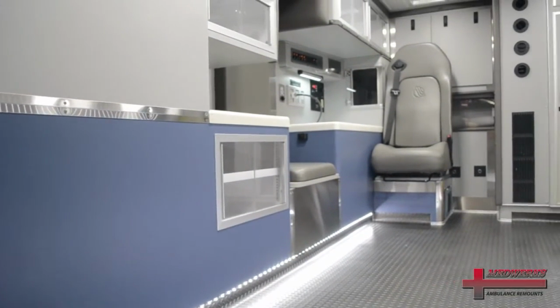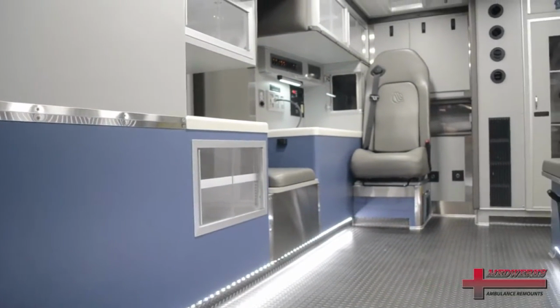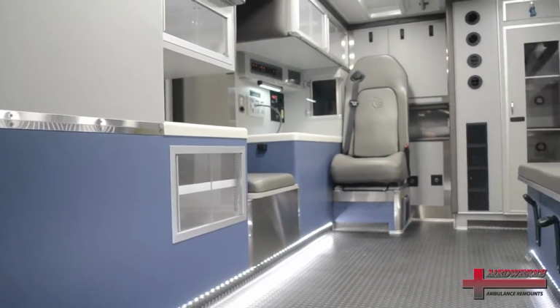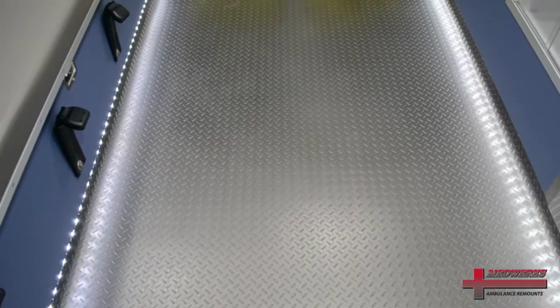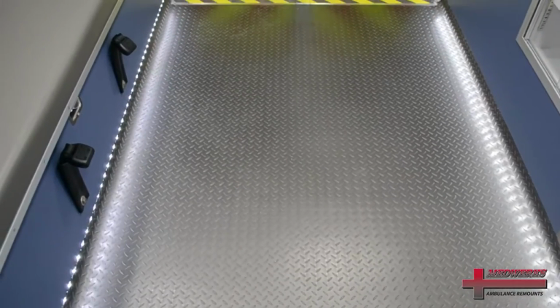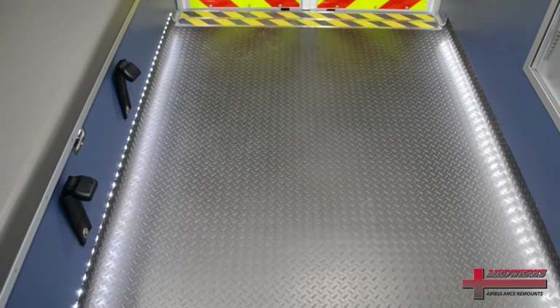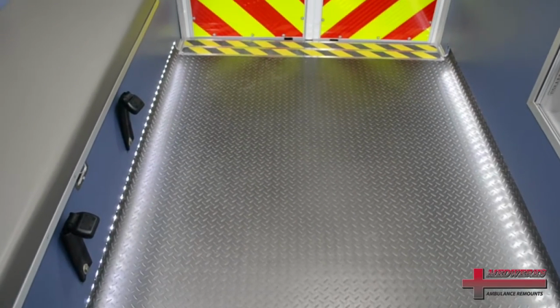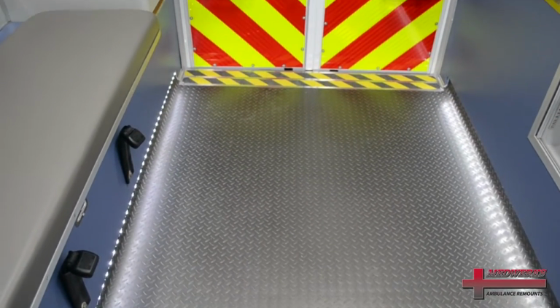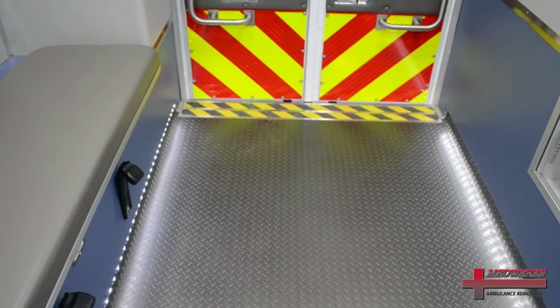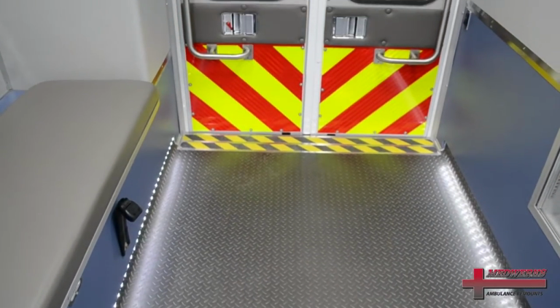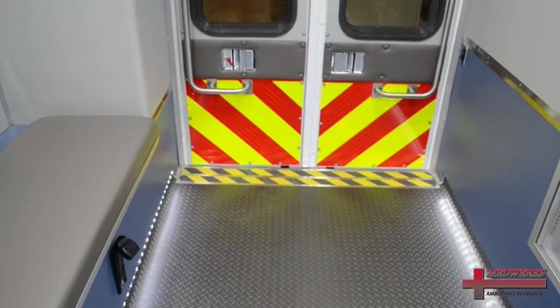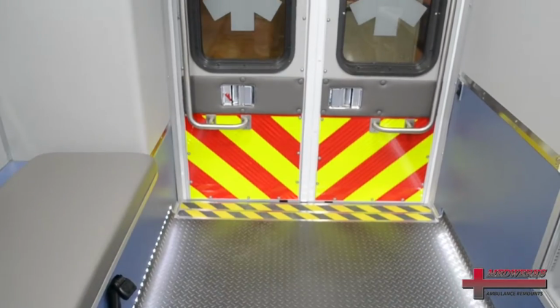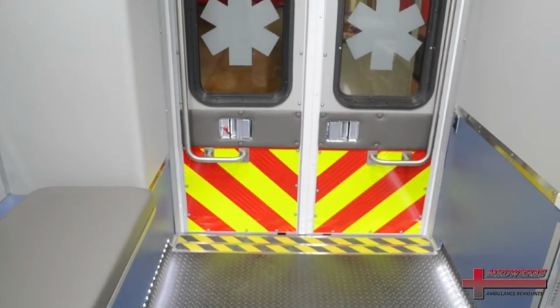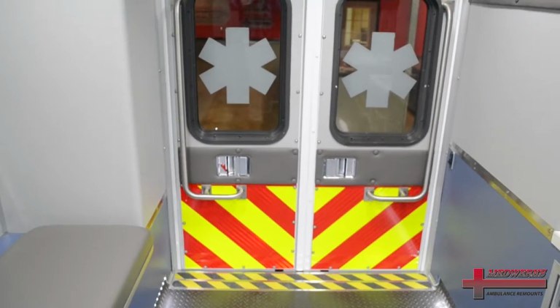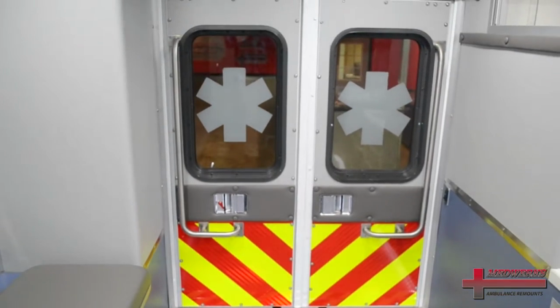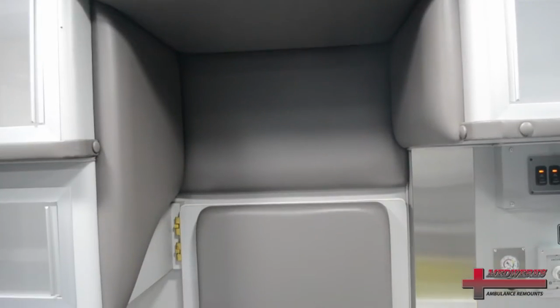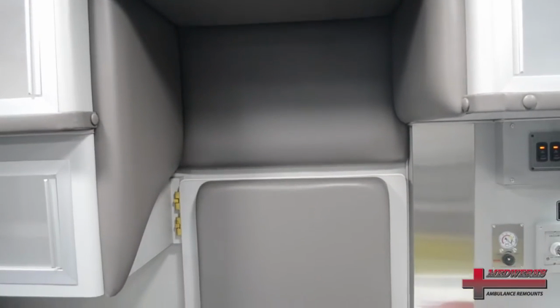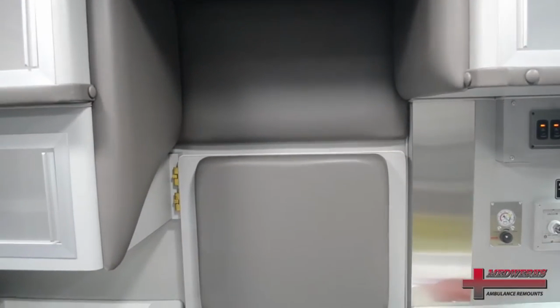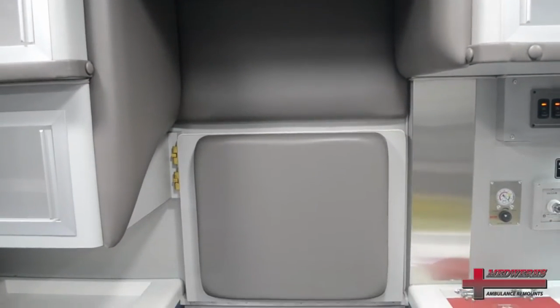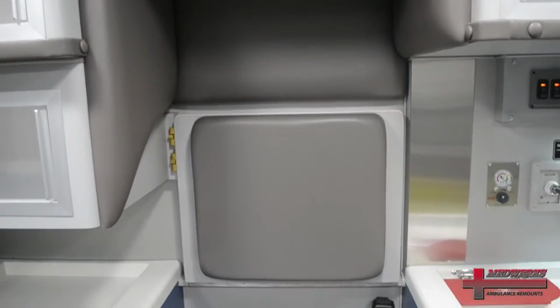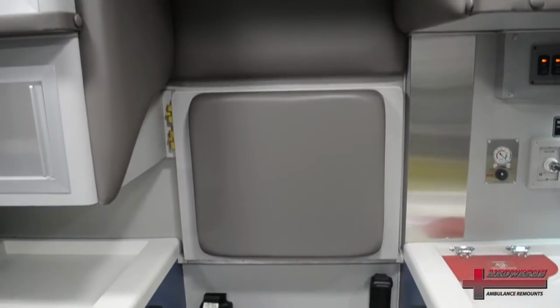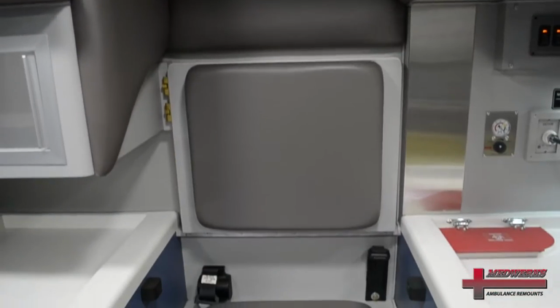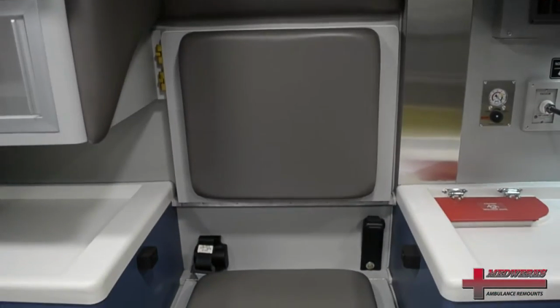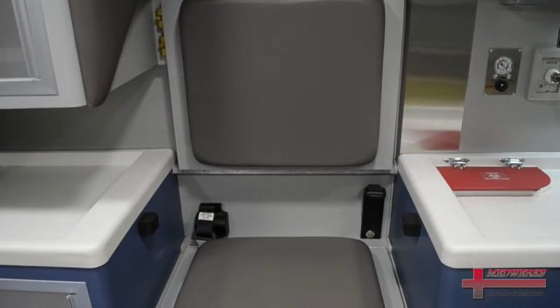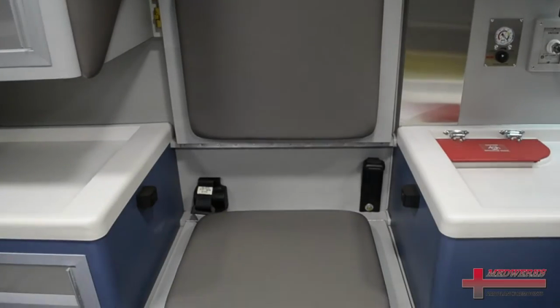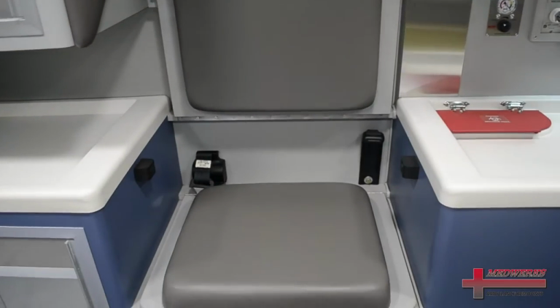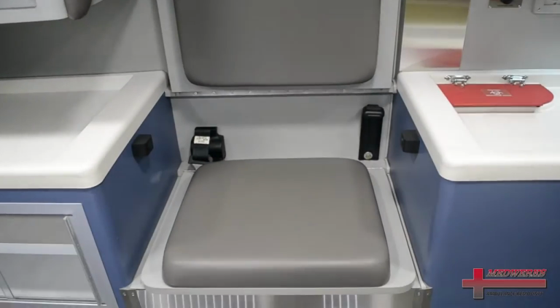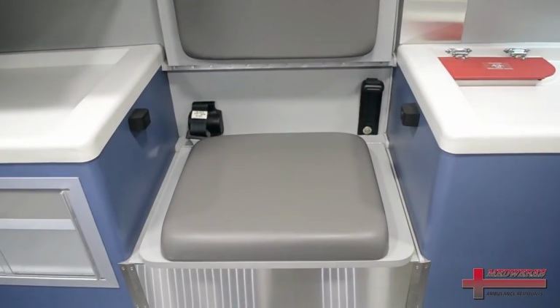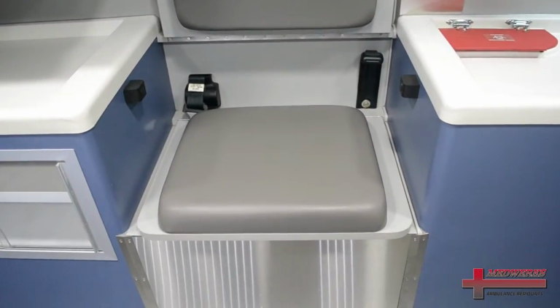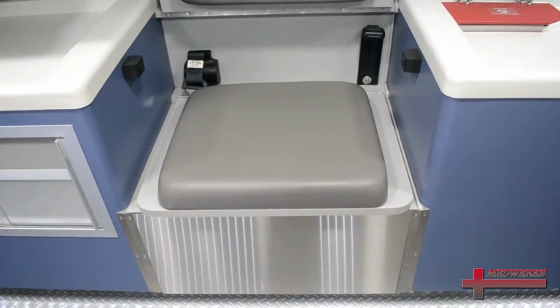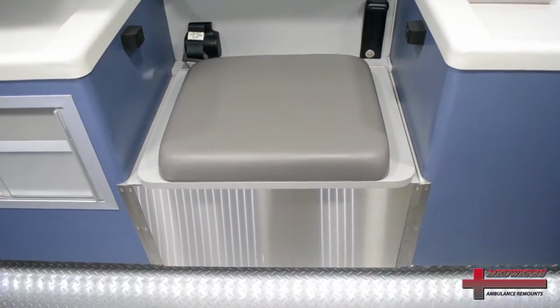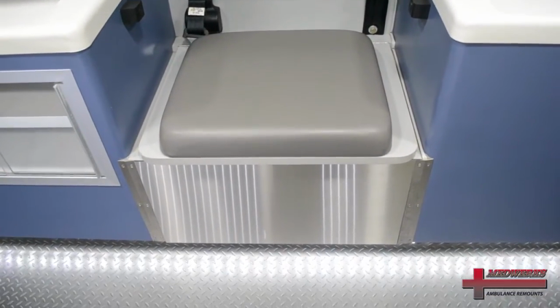We typically utilize Lonseal floor coverings — there are various patterns and colors available. The EVS vacuum formed seating is a seamless process, with no horizontal or vertical seams in any of the seating surfaces.